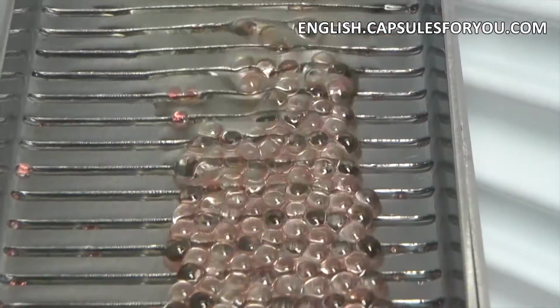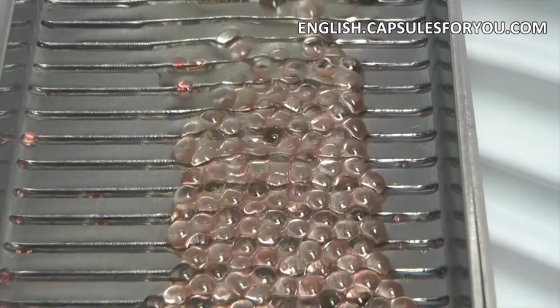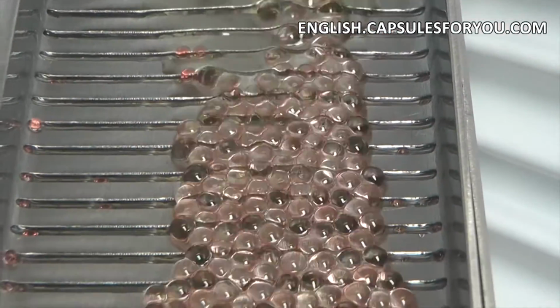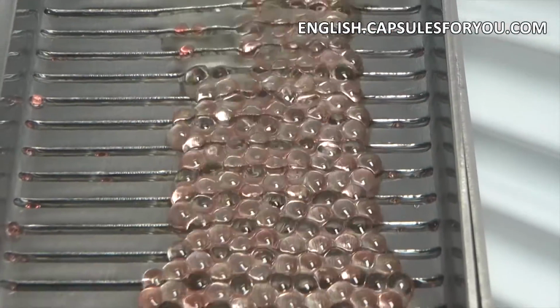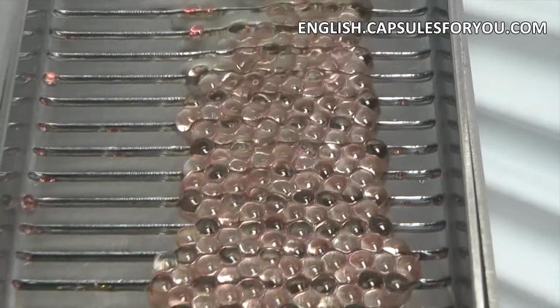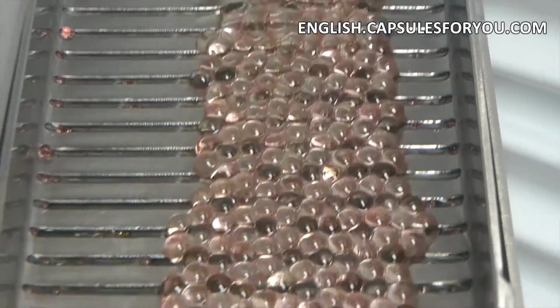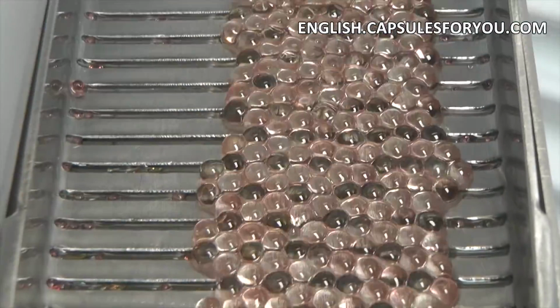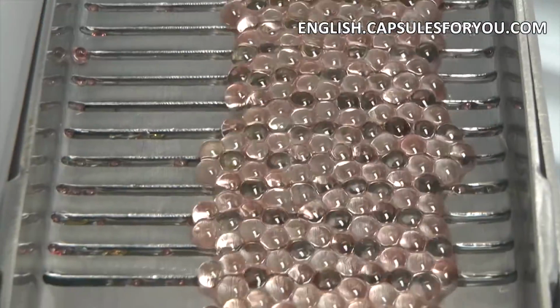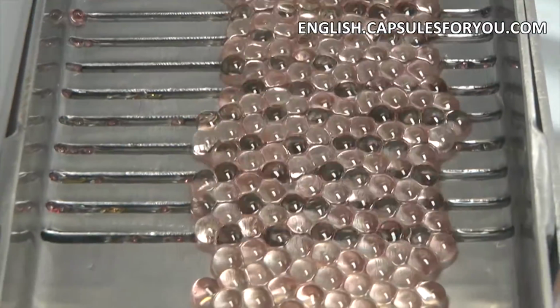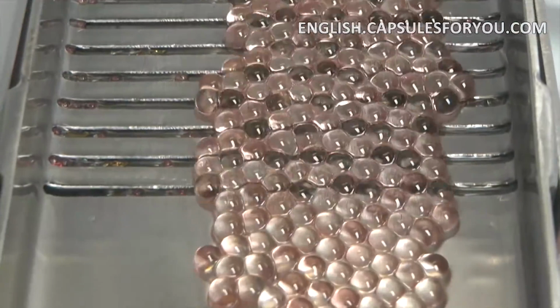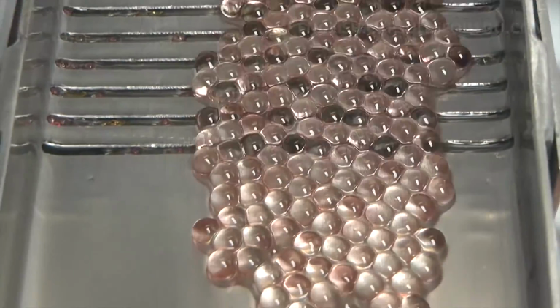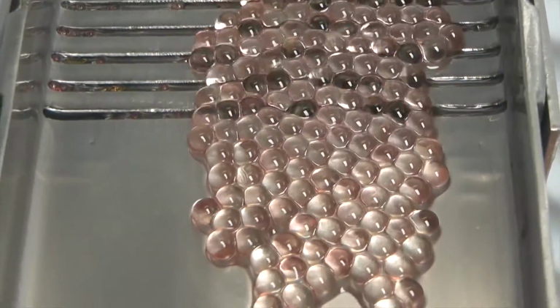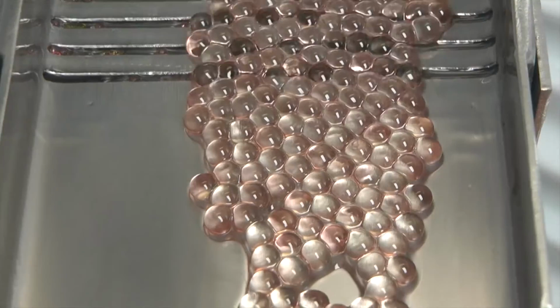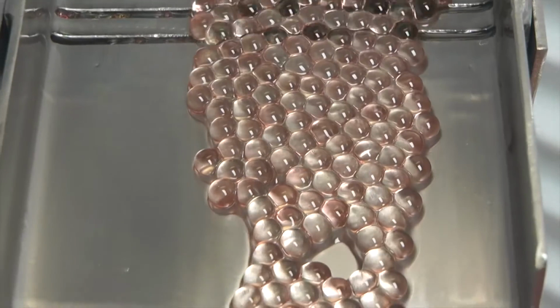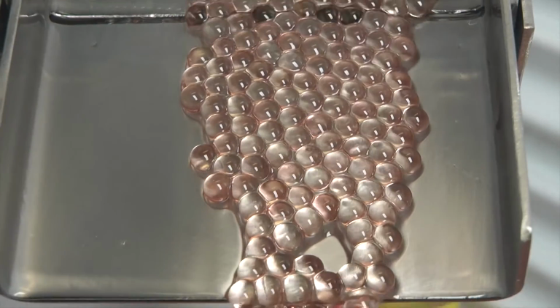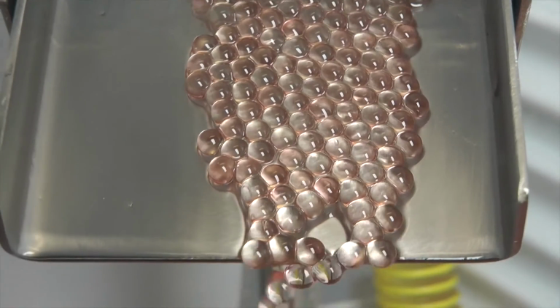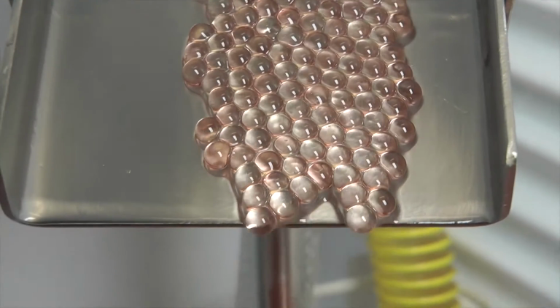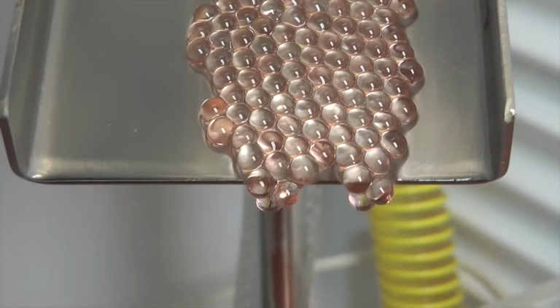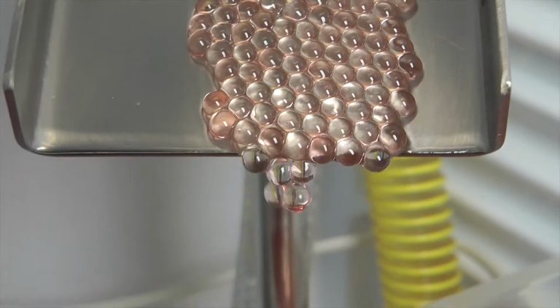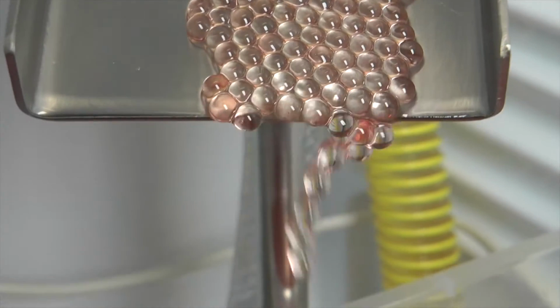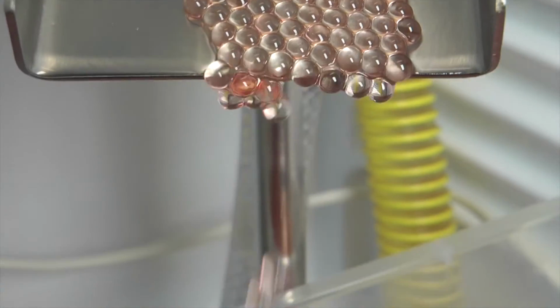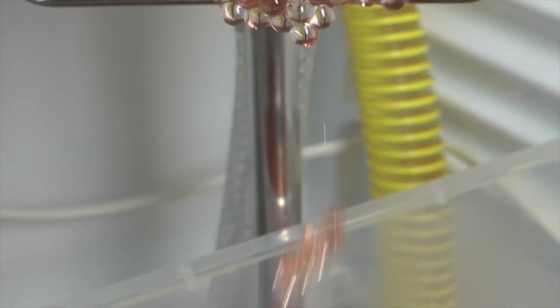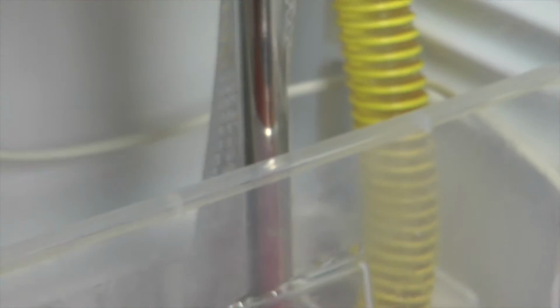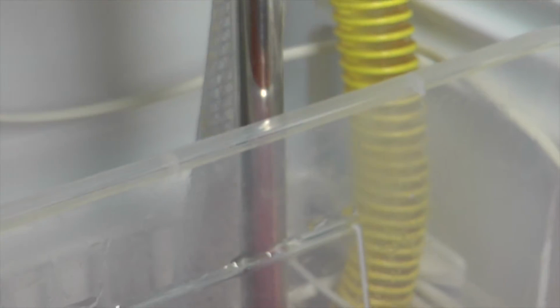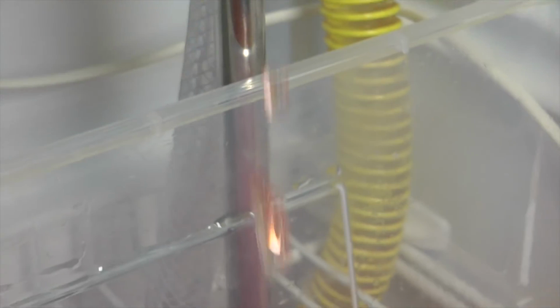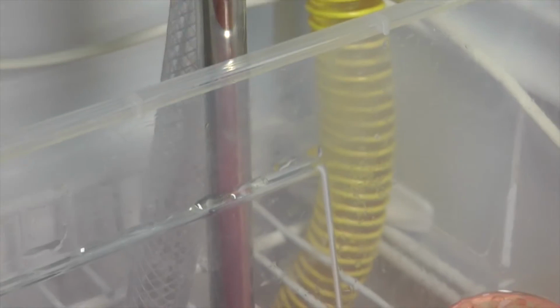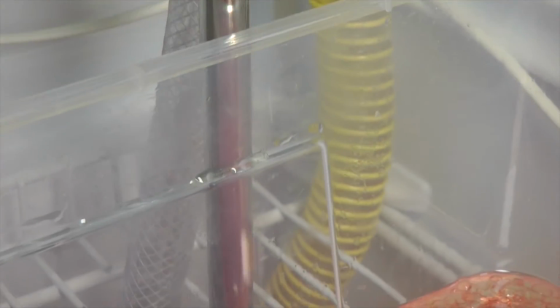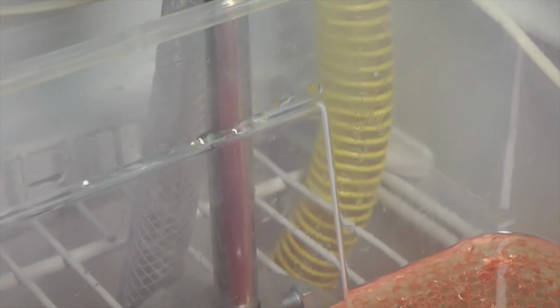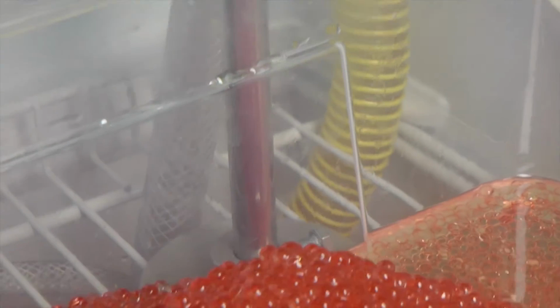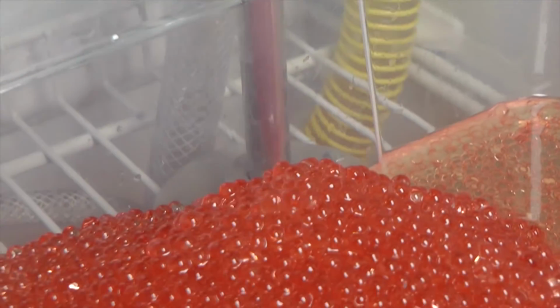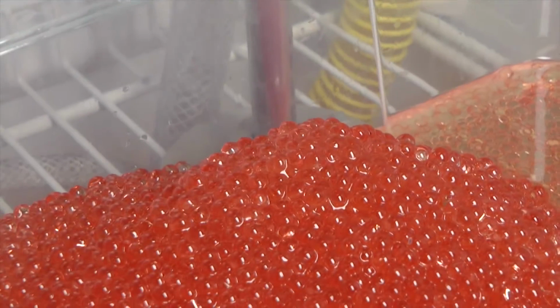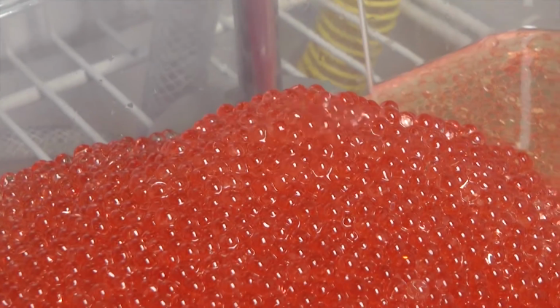The gelatinous shell can be painted in any color. To start up a business, you need to have the desire to produce capsules and small premises.